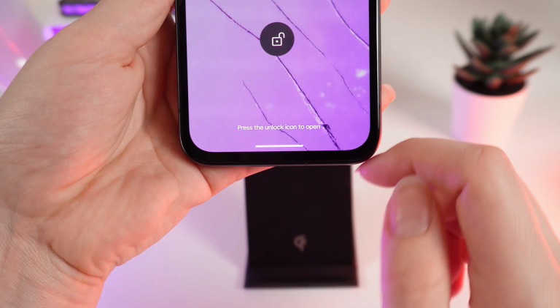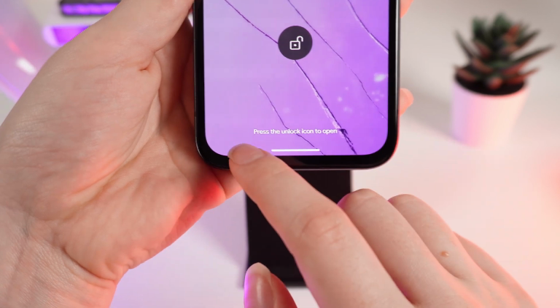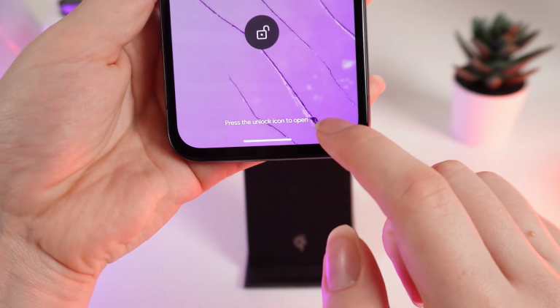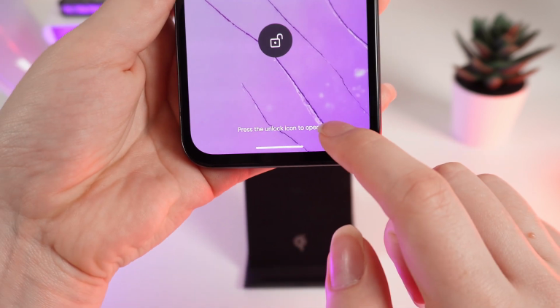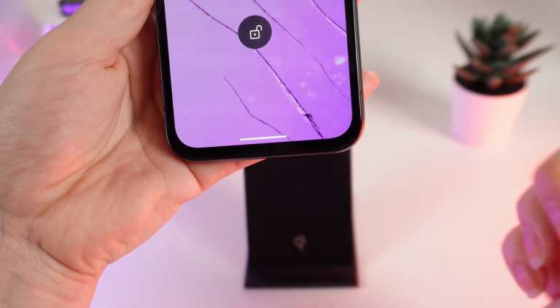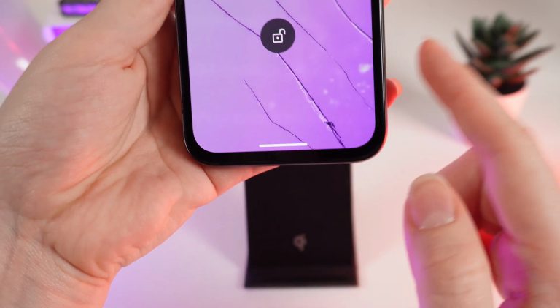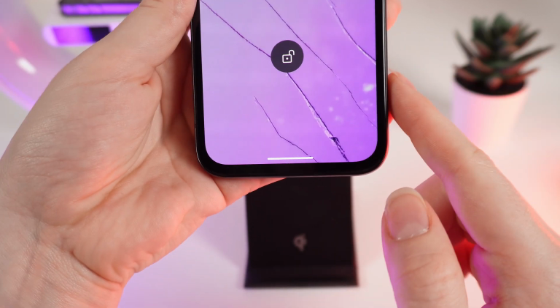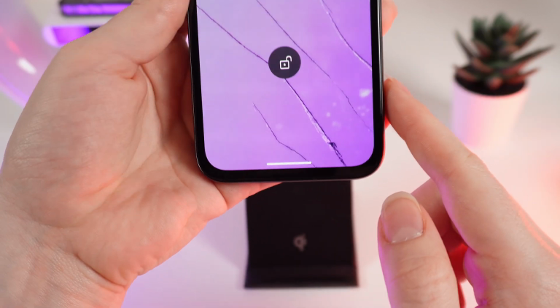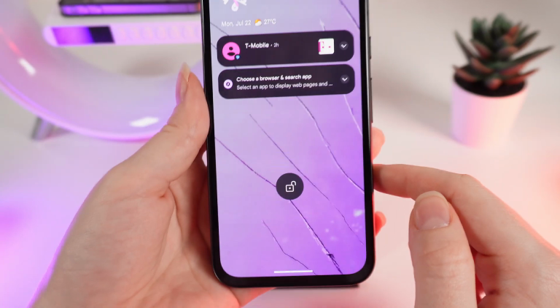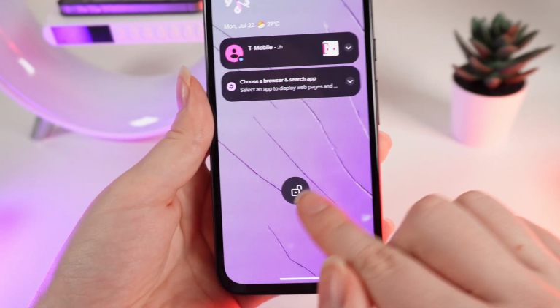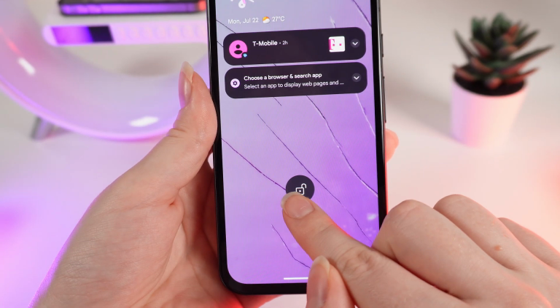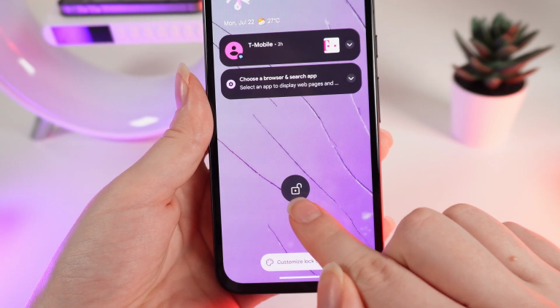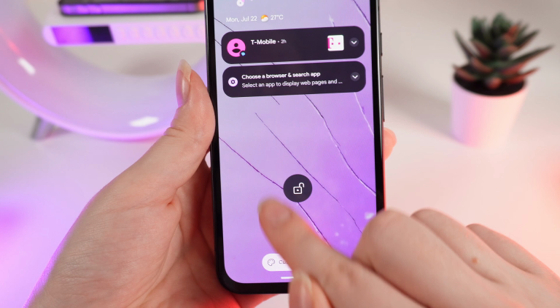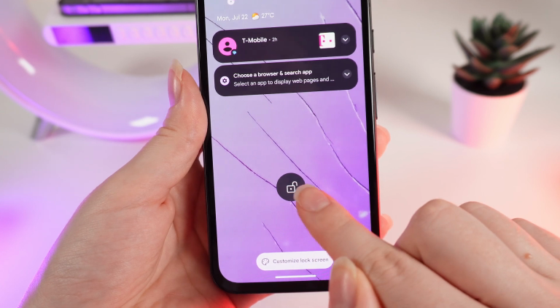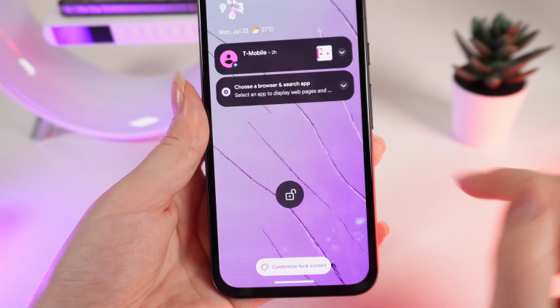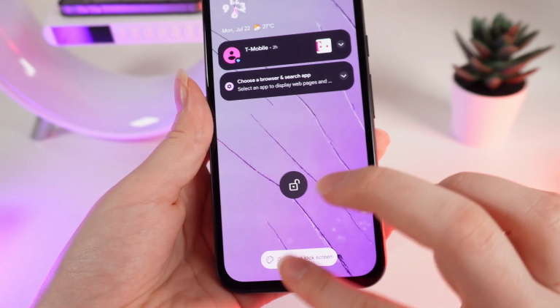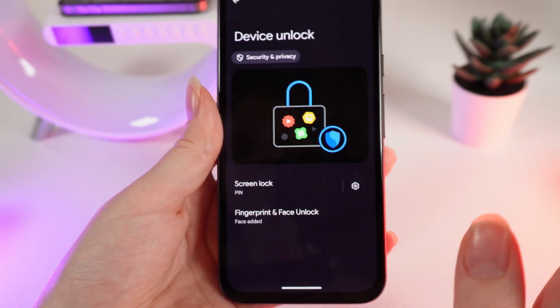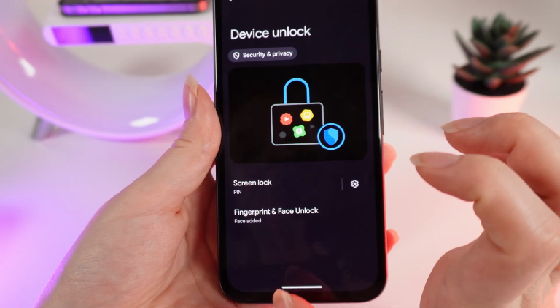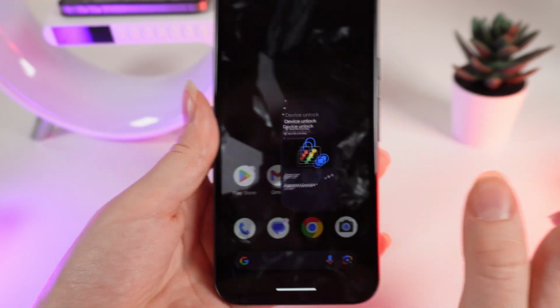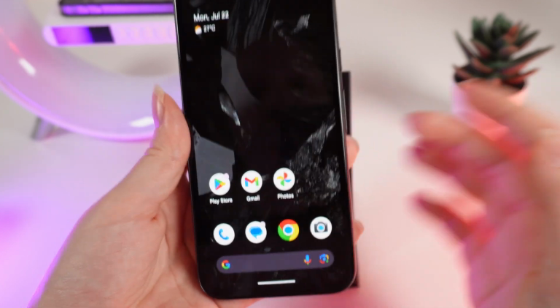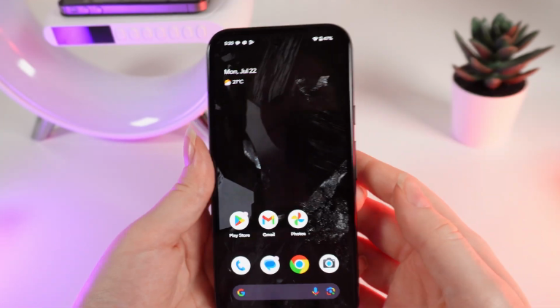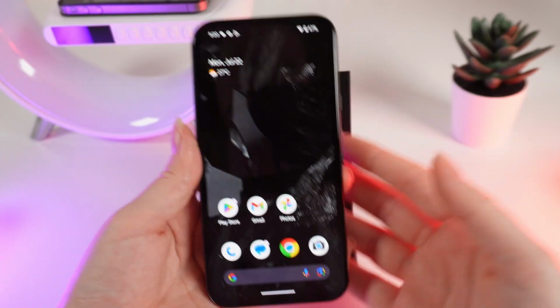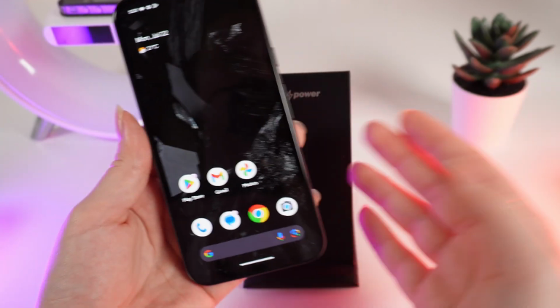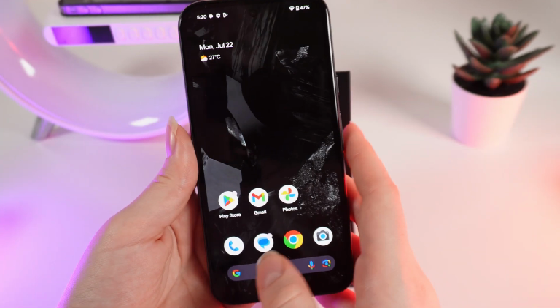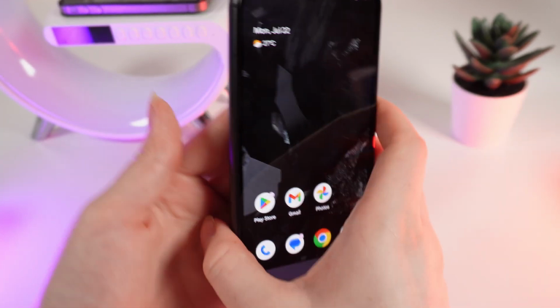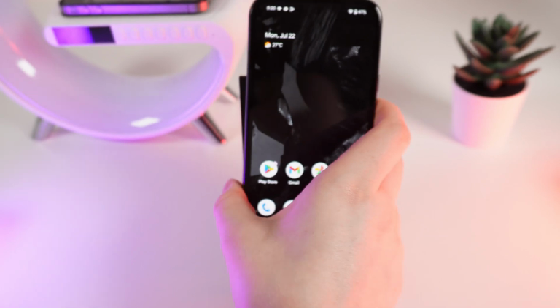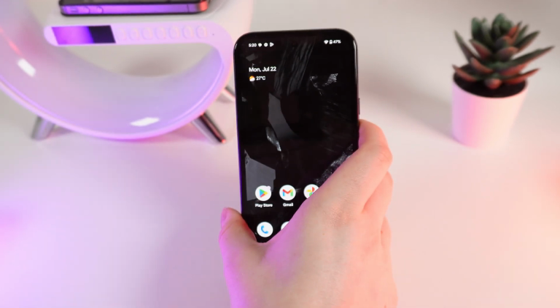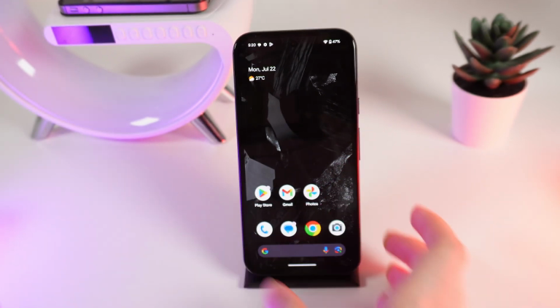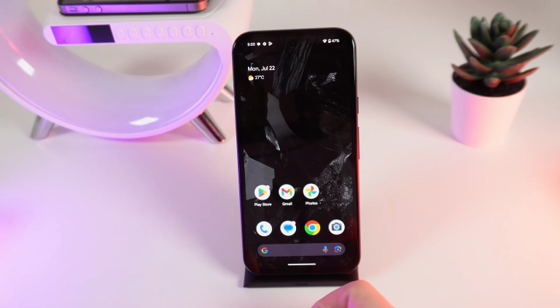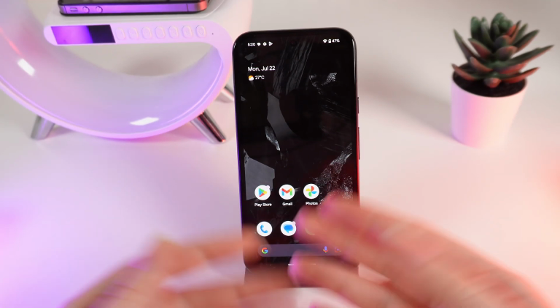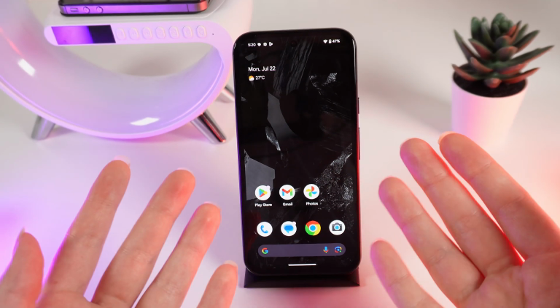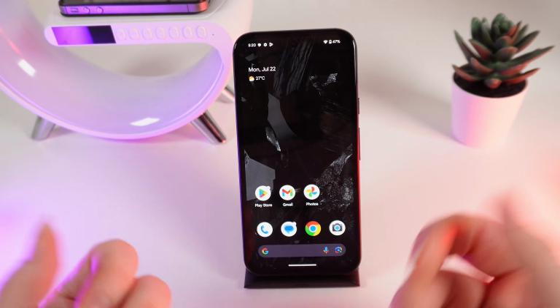After waking the phone, it shows that my phone was unlocked by face, and the lock icon appears as open. We can now easily unlock our phone with this cool feature.